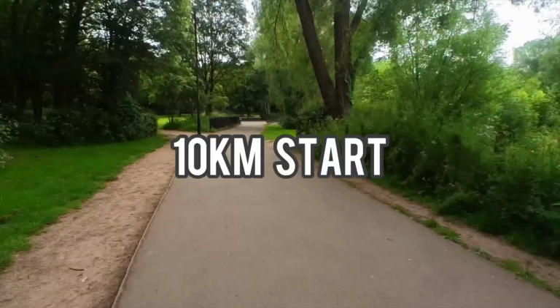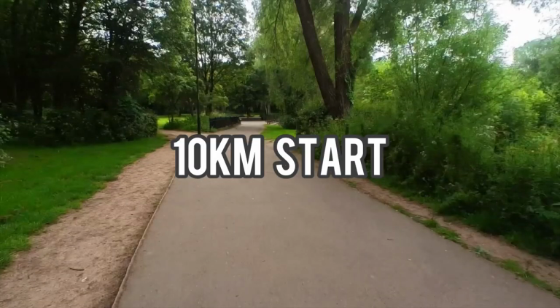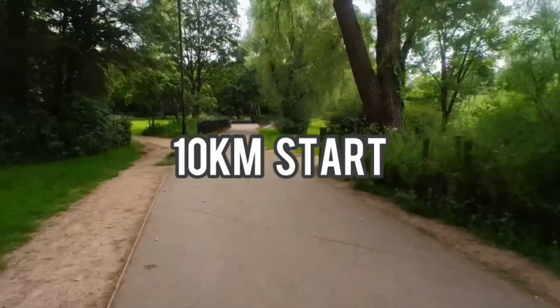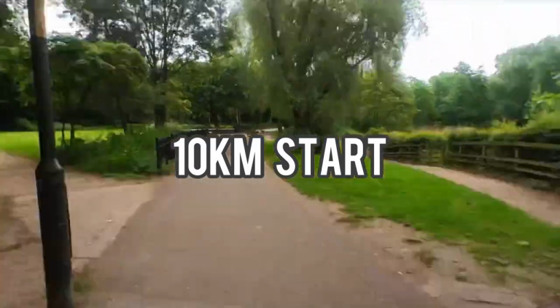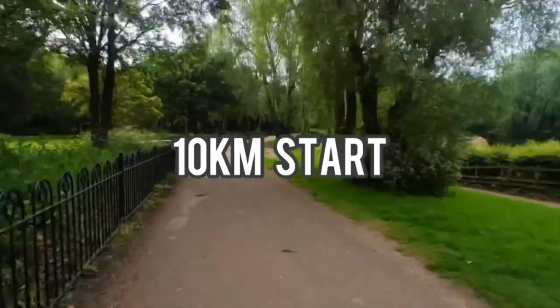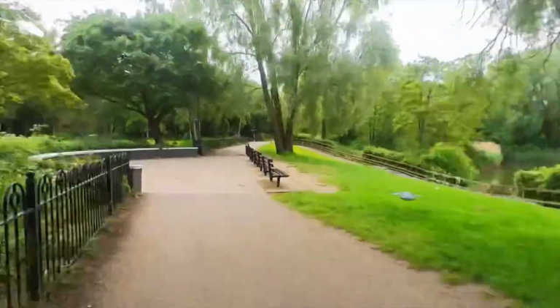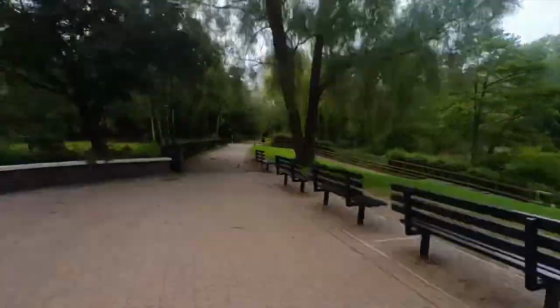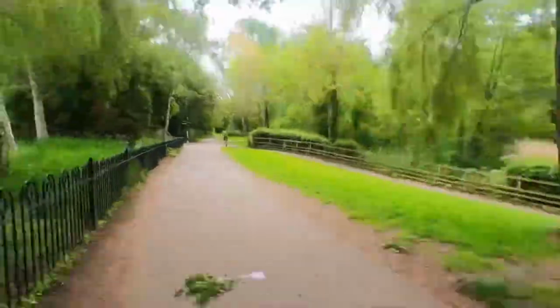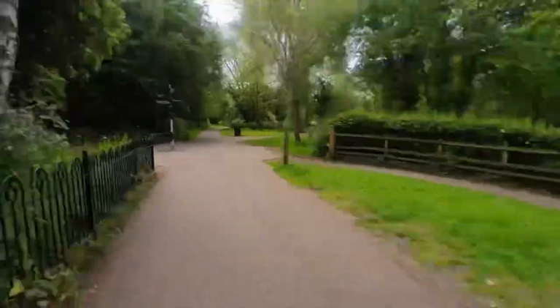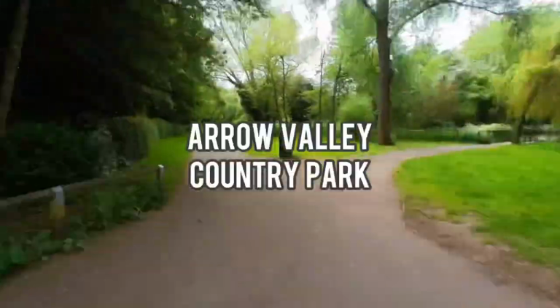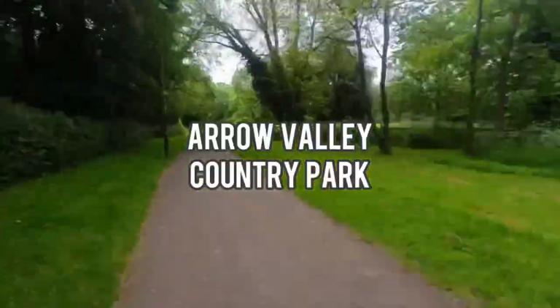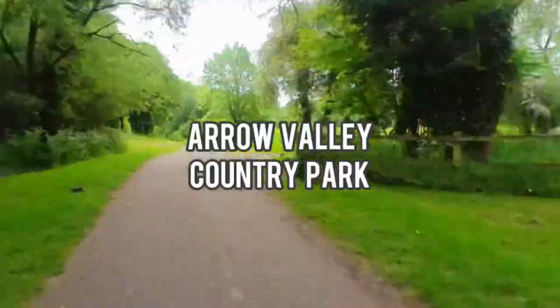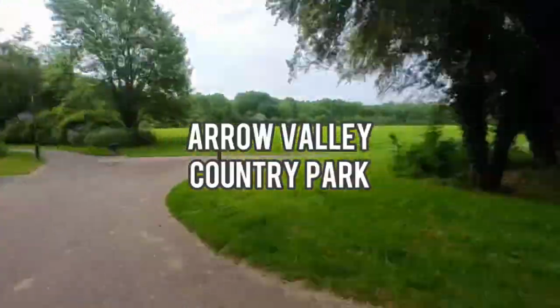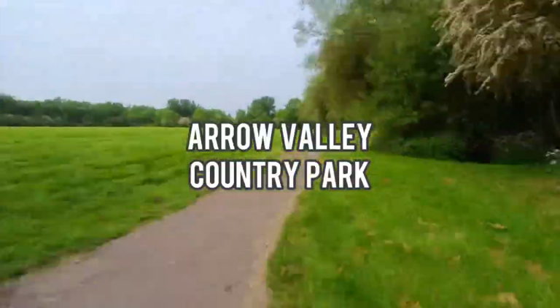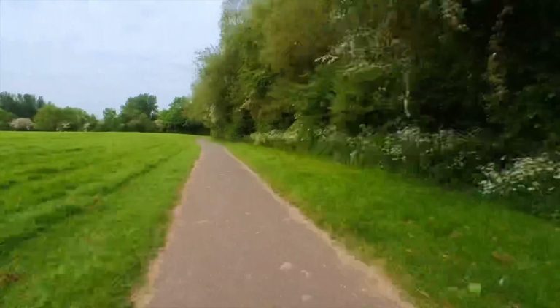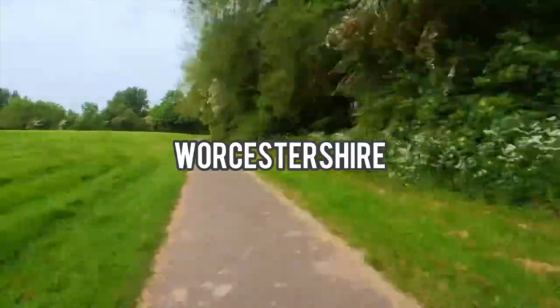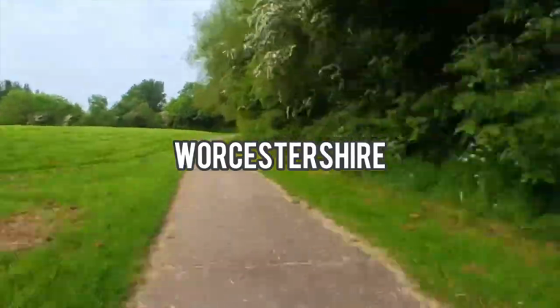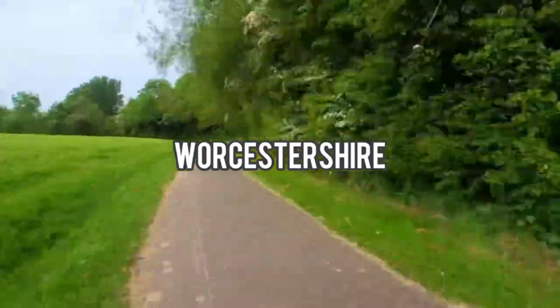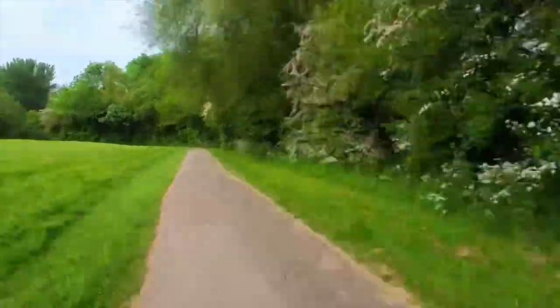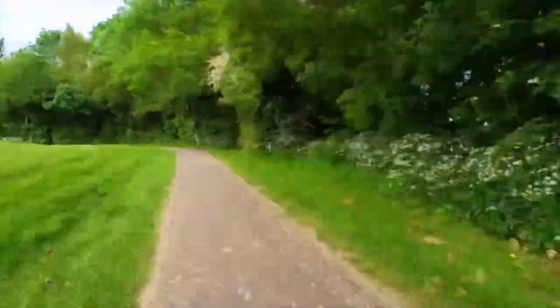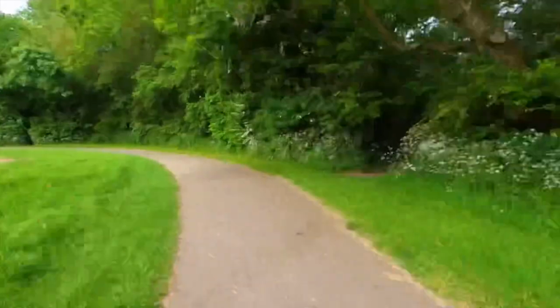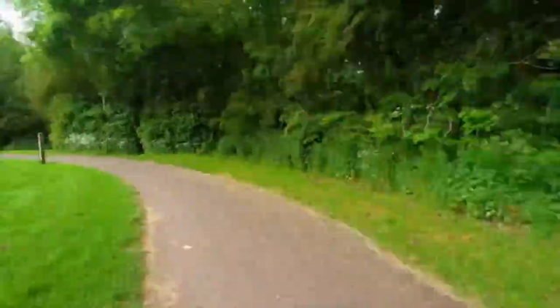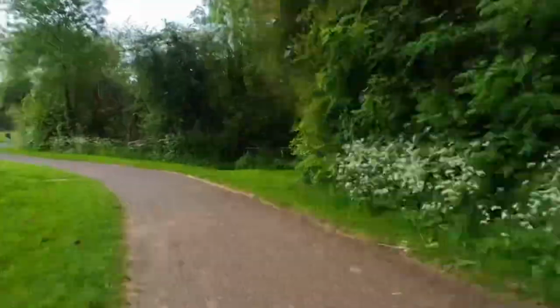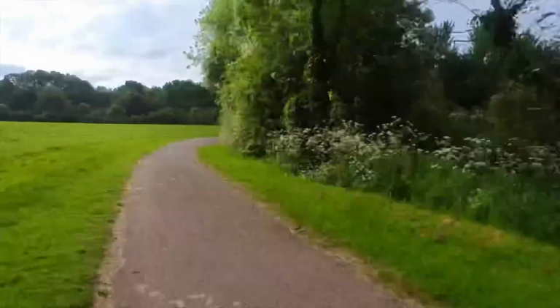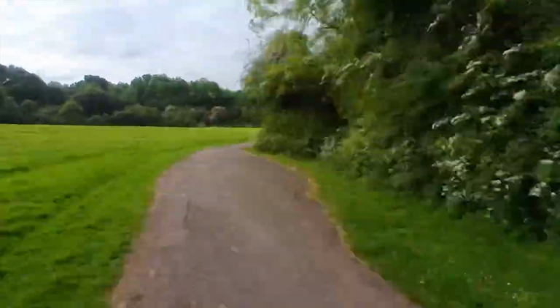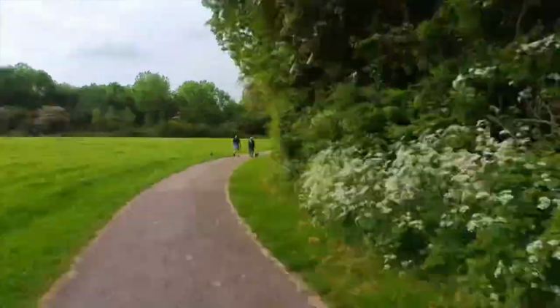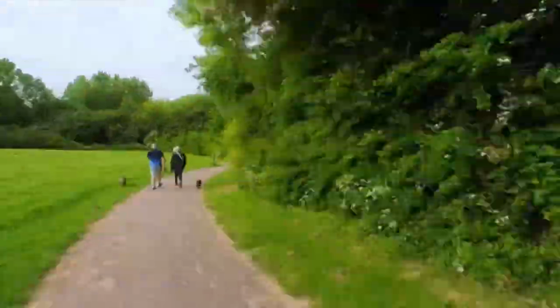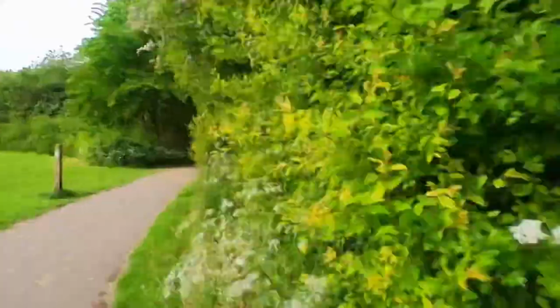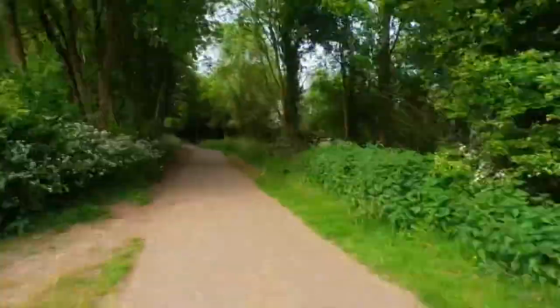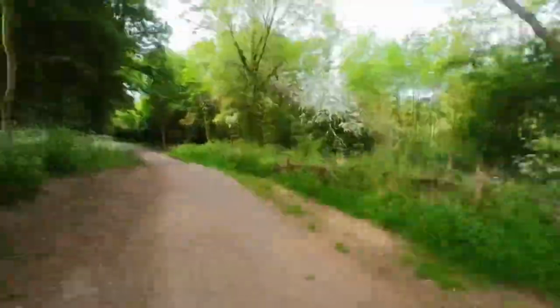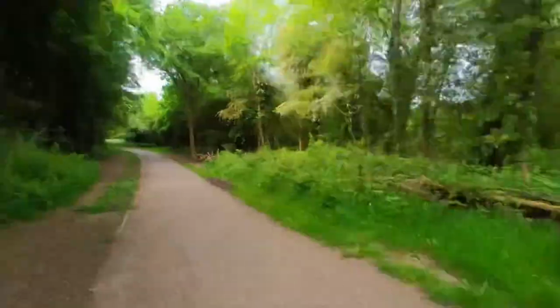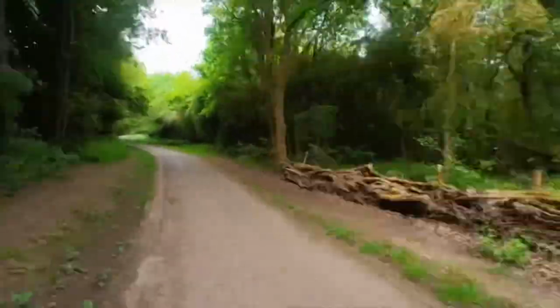The start, finish and entire route is all set within the Arrow Valley Country Park in Worcestershire. It may be familiar to regular parkrunners, but not all the course is the same.